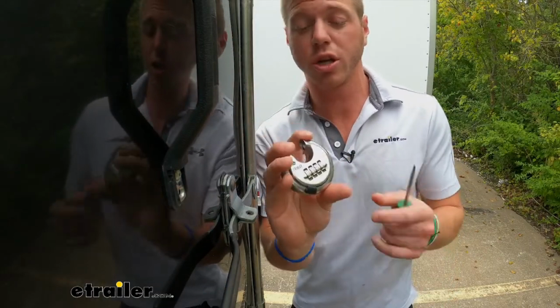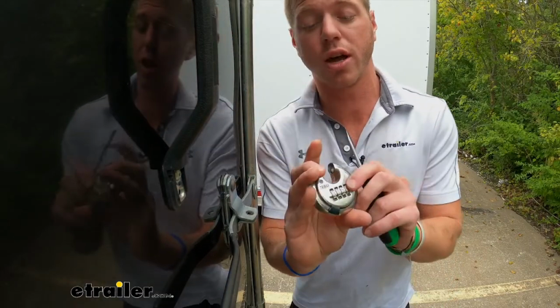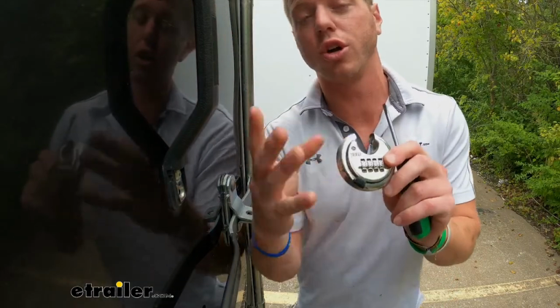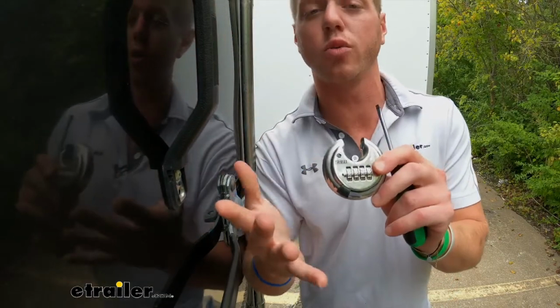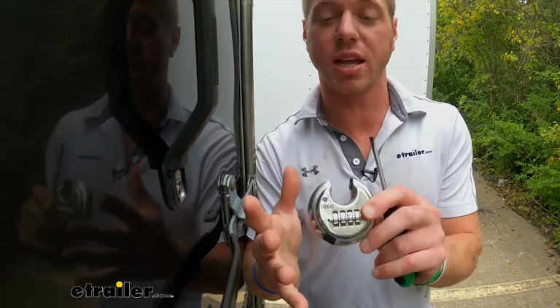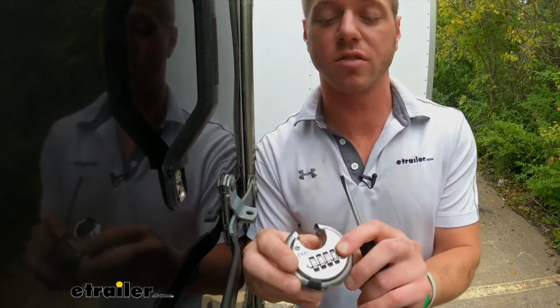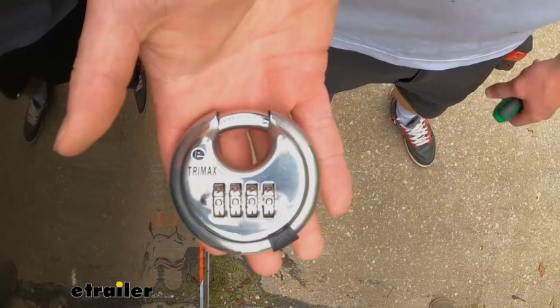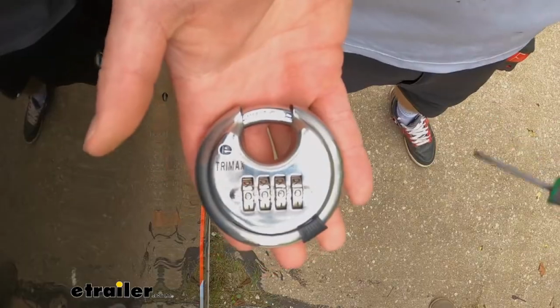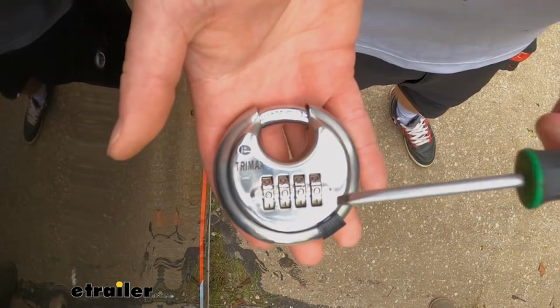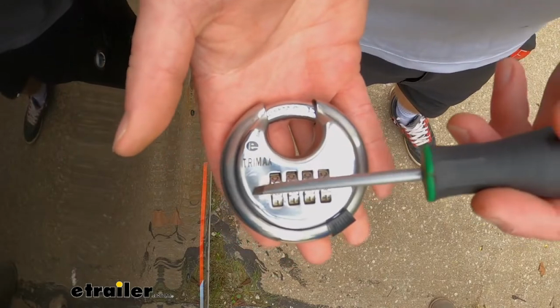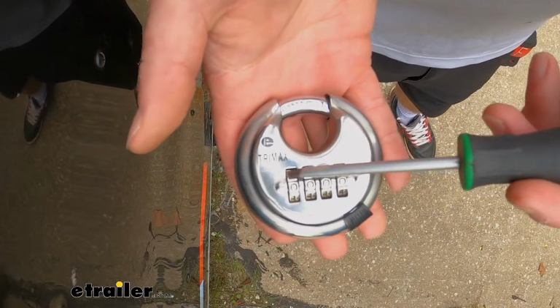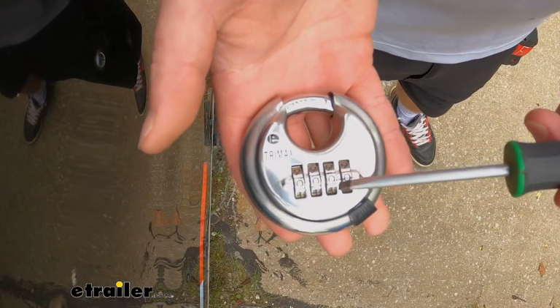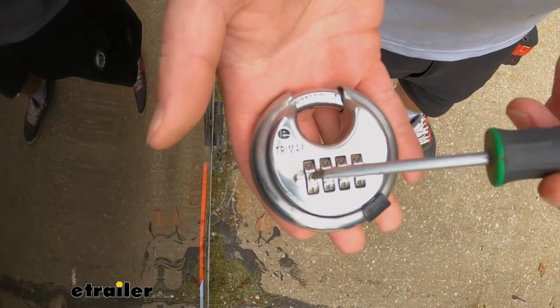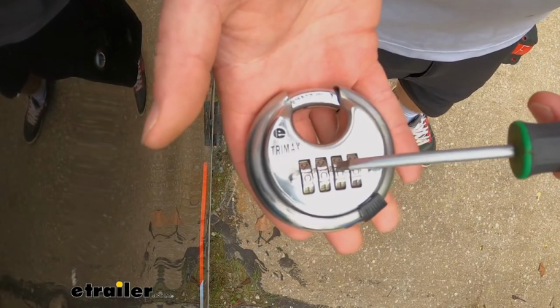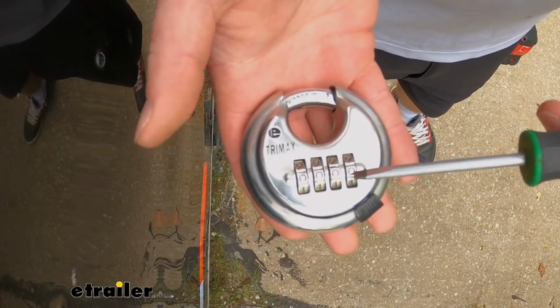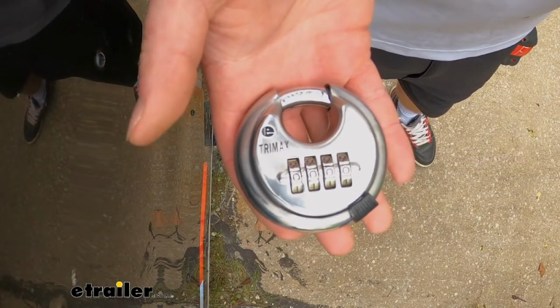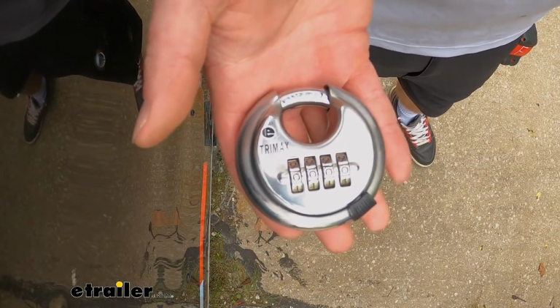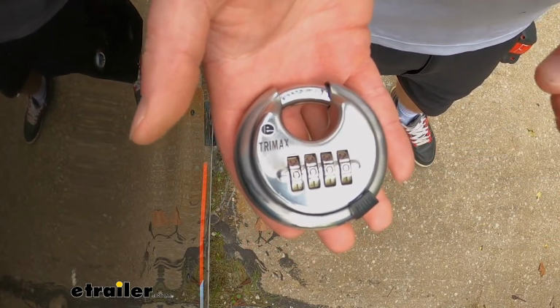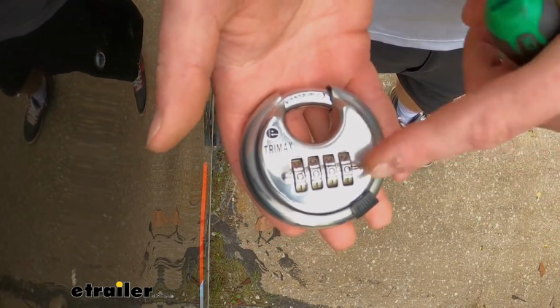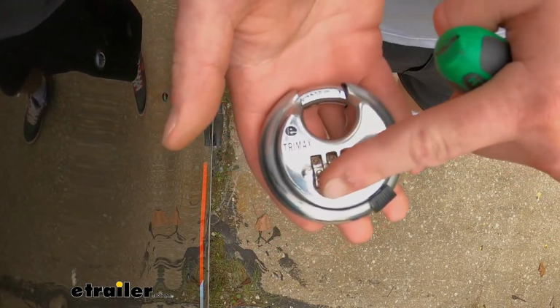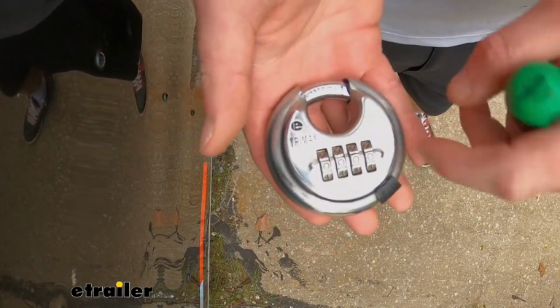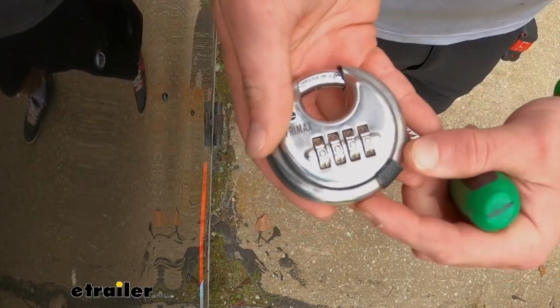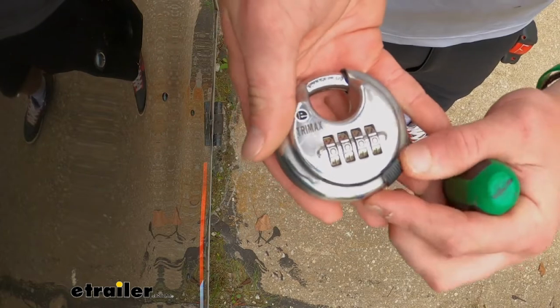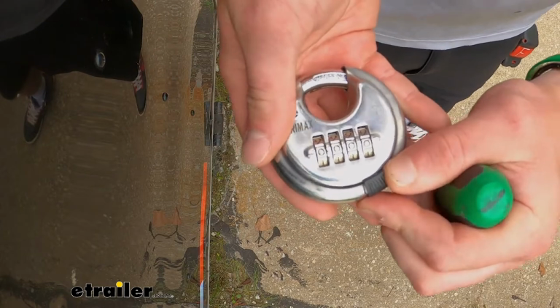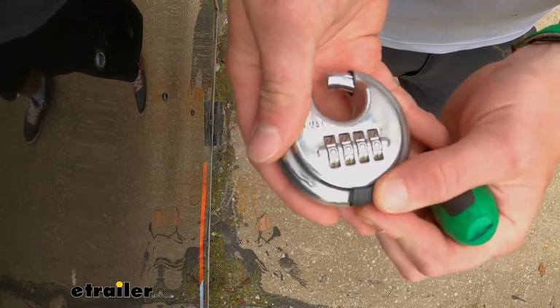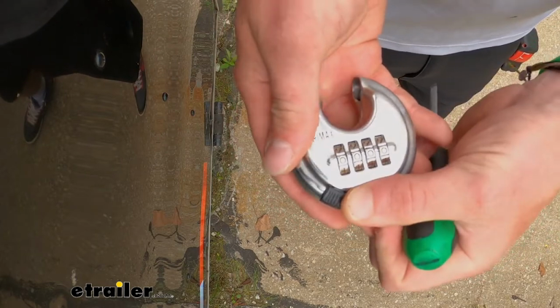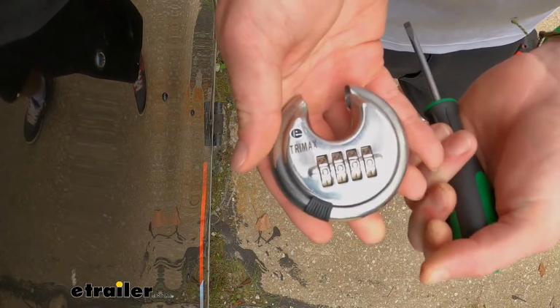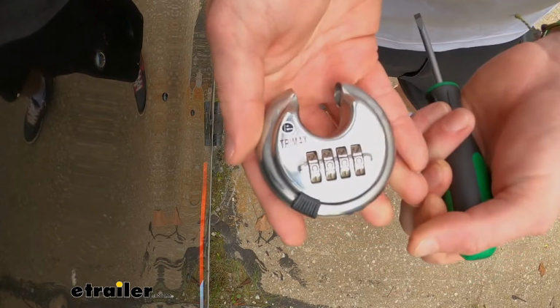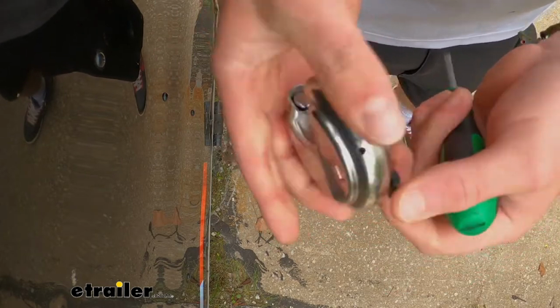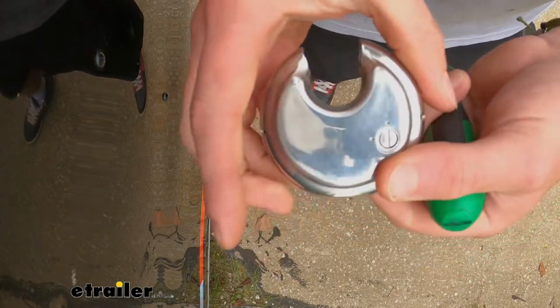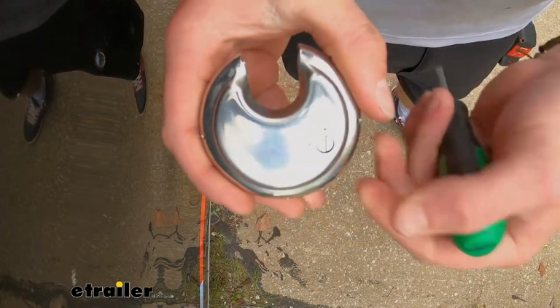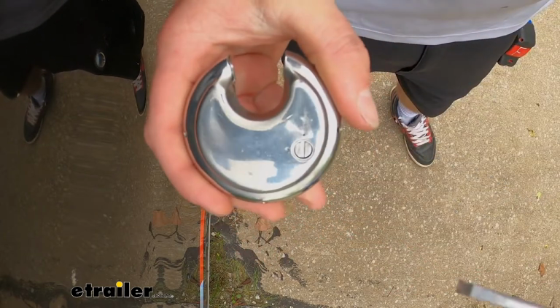Let's go ahead and show you how to reset the combination. Right out of the box, the combination is going to be zero, zero, zero, zero. To switch that up, we'll line the zeros up and open it up like this, then turn it over to the back.